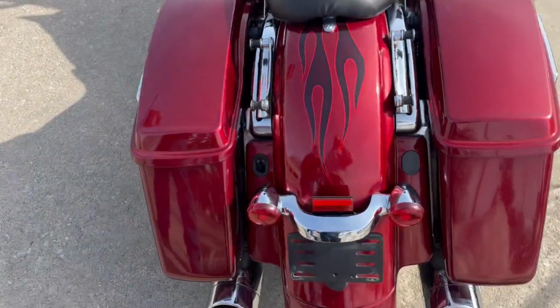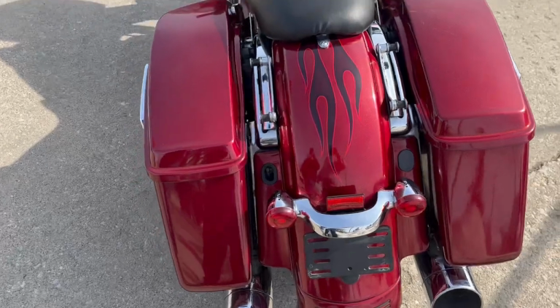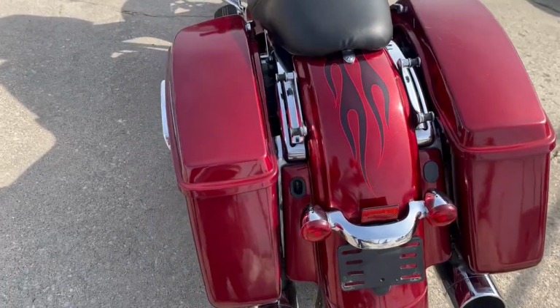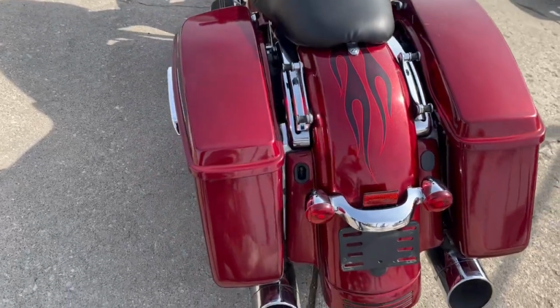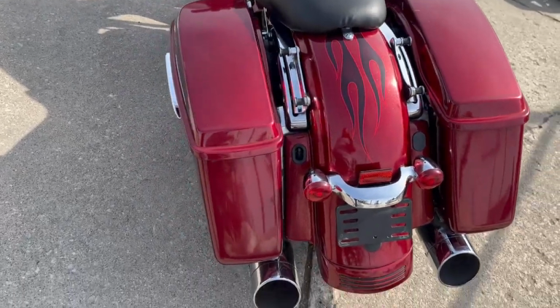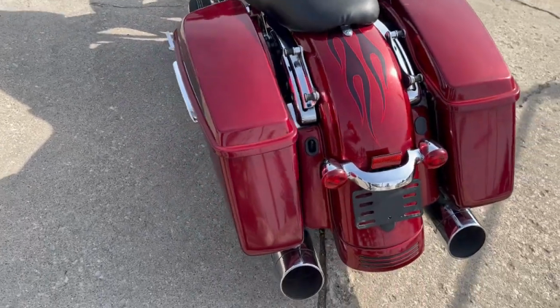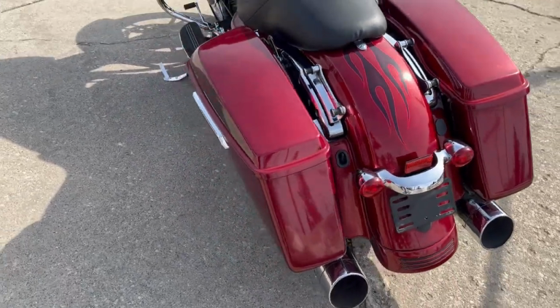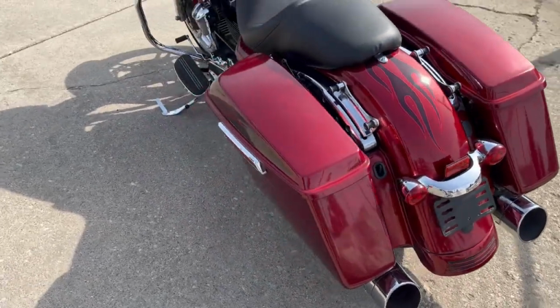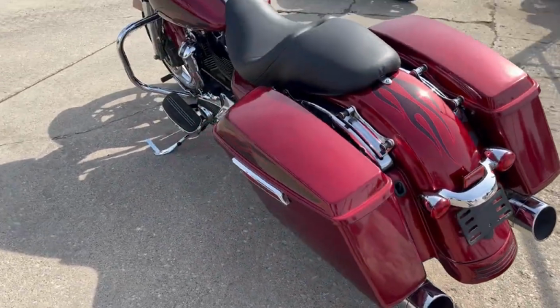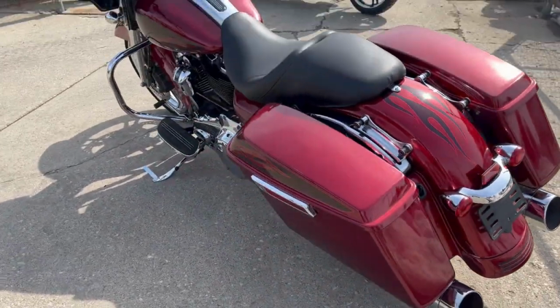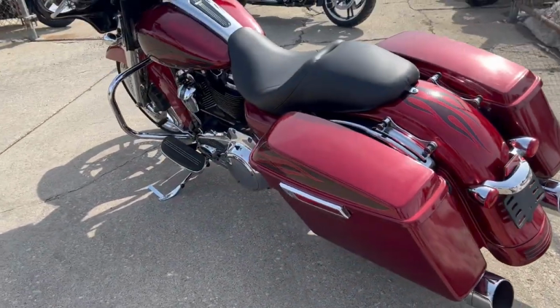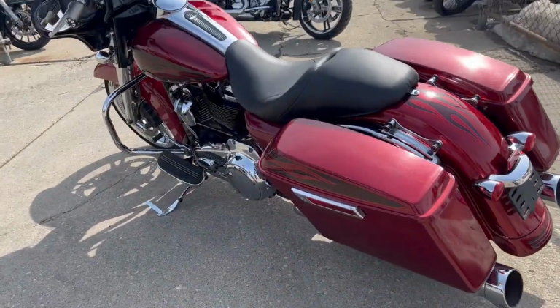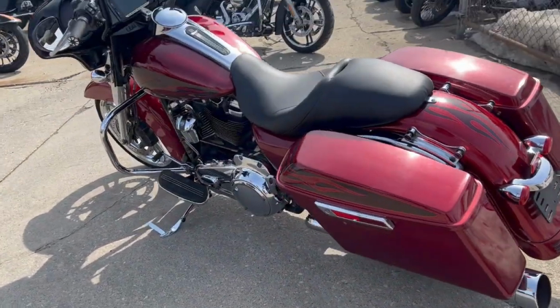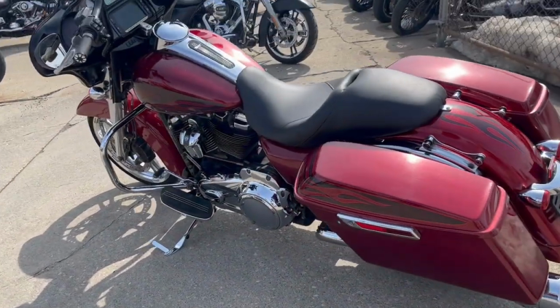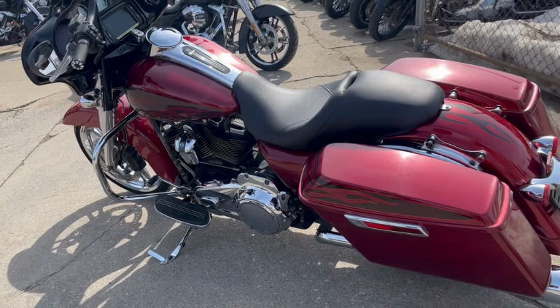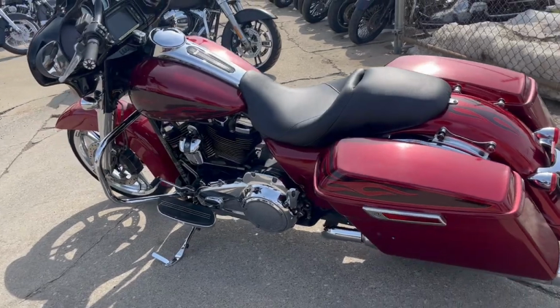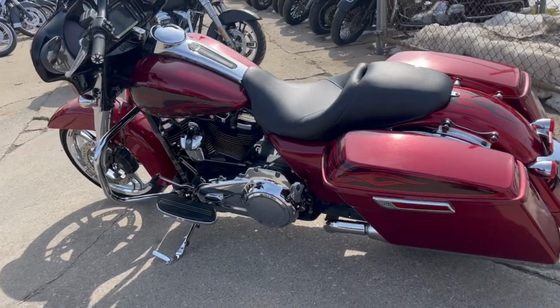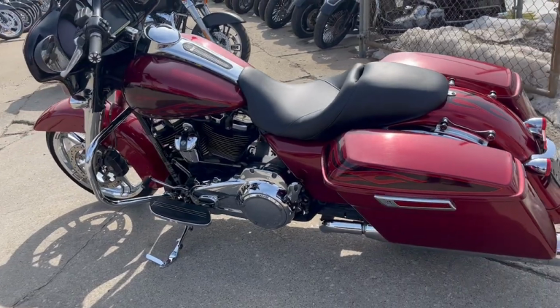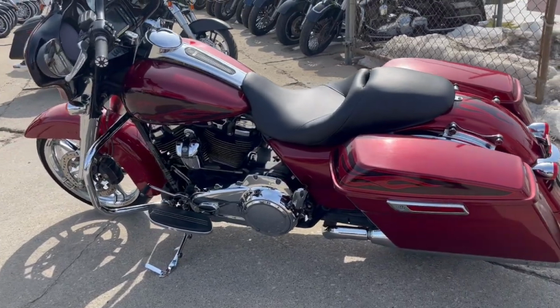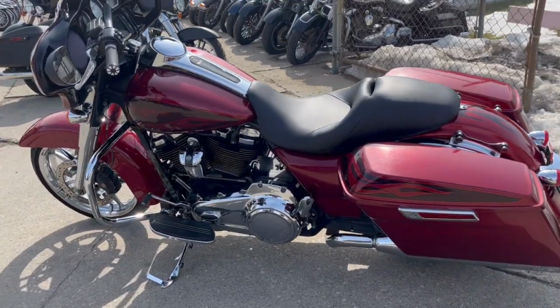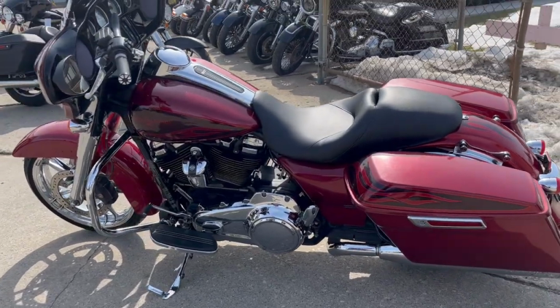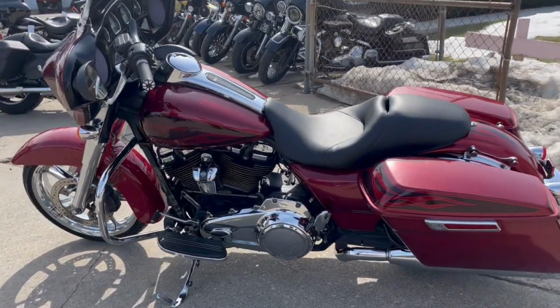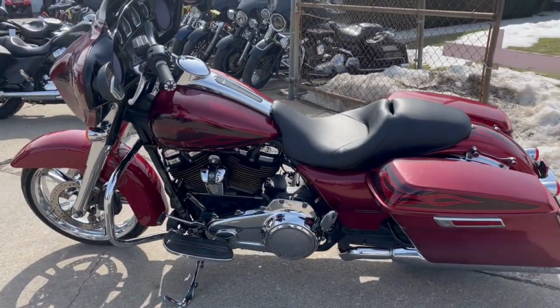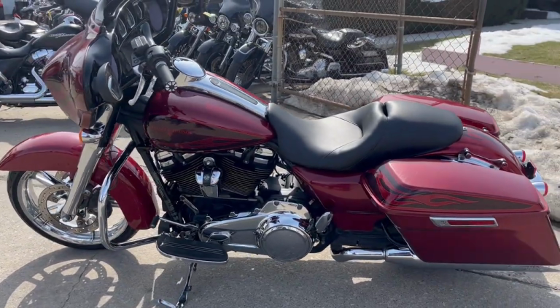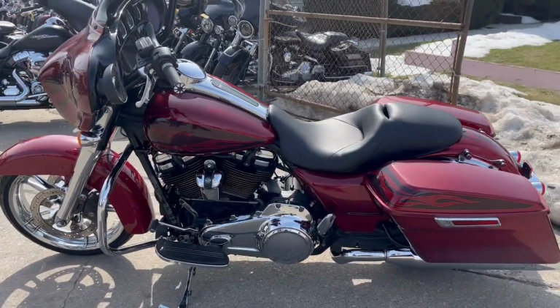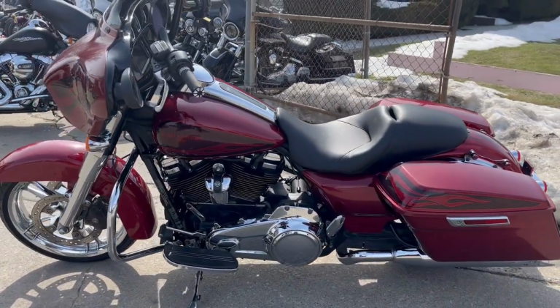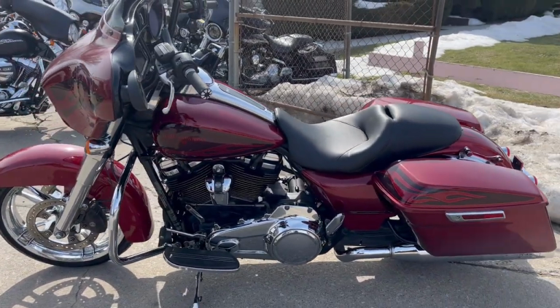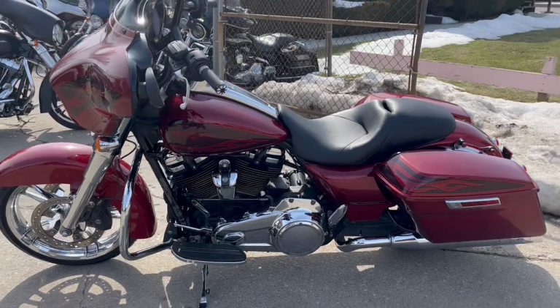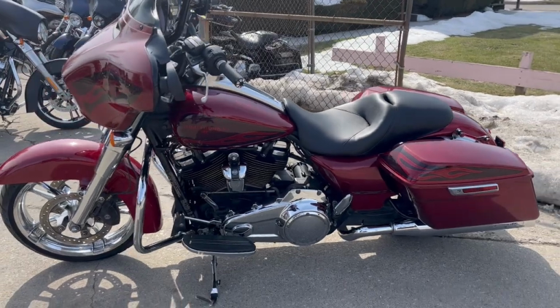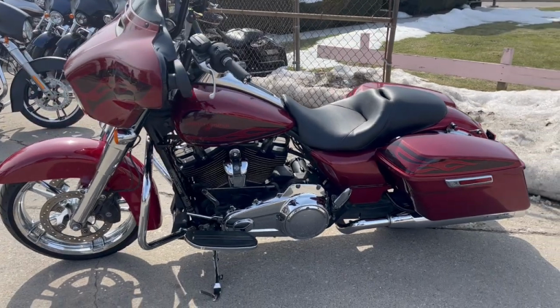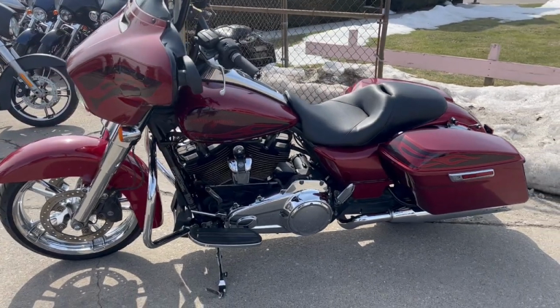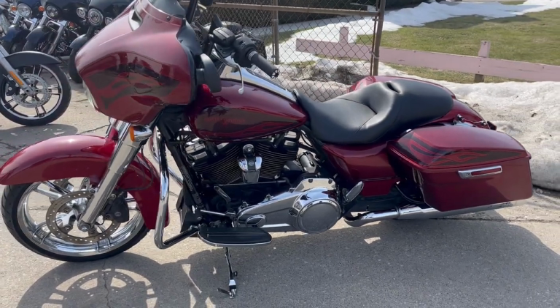Chrome front wheel, chrome front end, oversized LED screen, extreme angle exhaust, 107 cubic inch motor. It's running strong, everything works — this thing doesn't need anything.